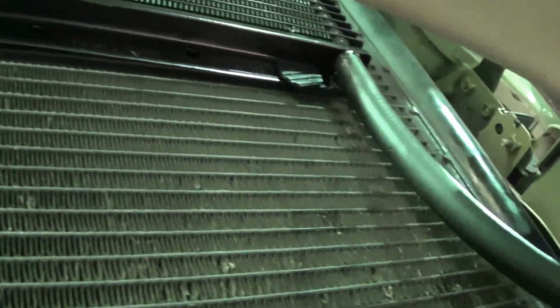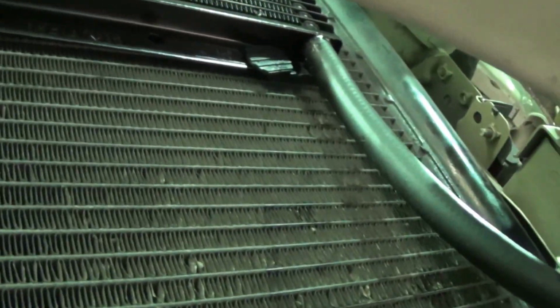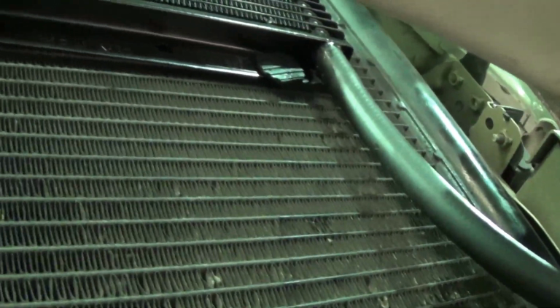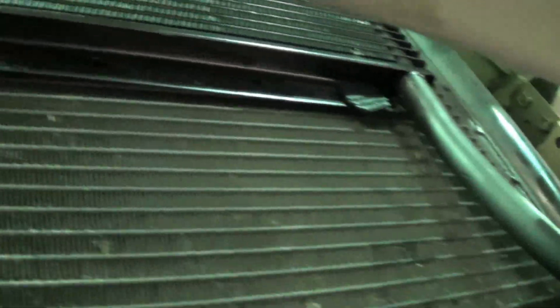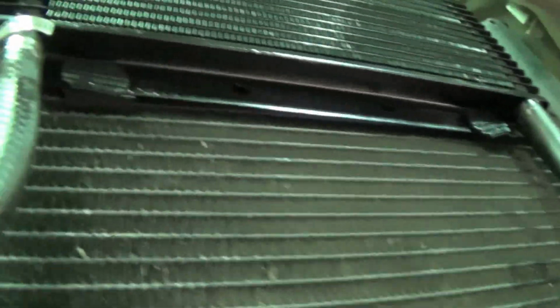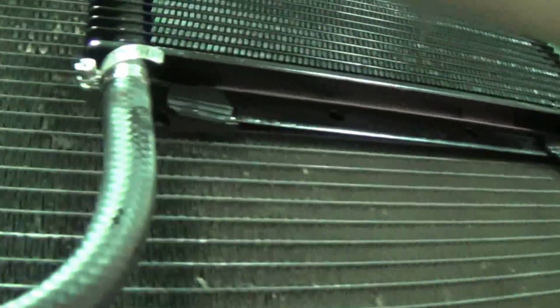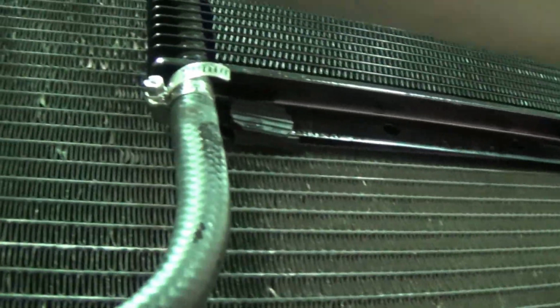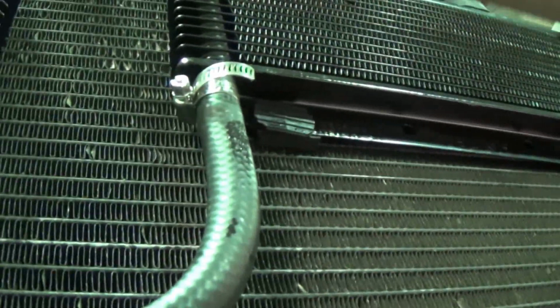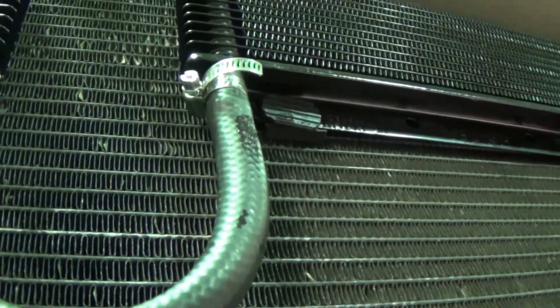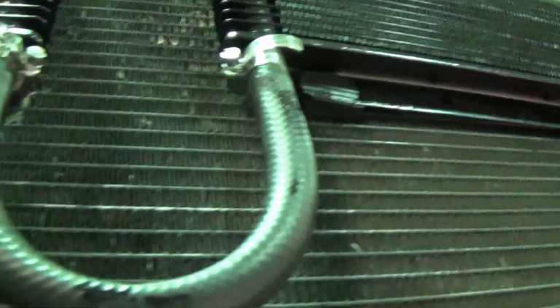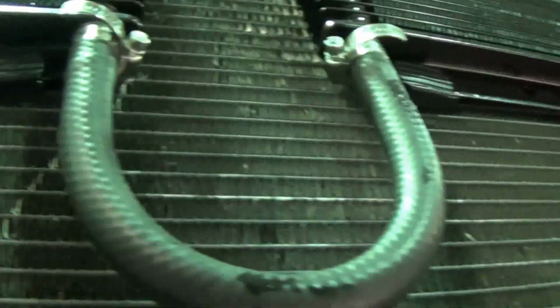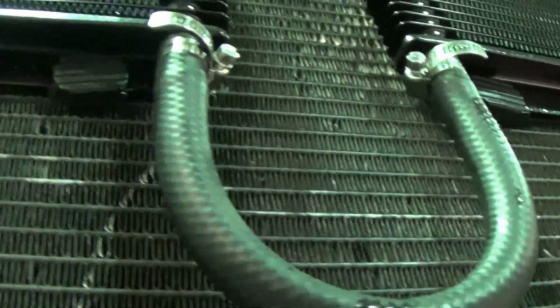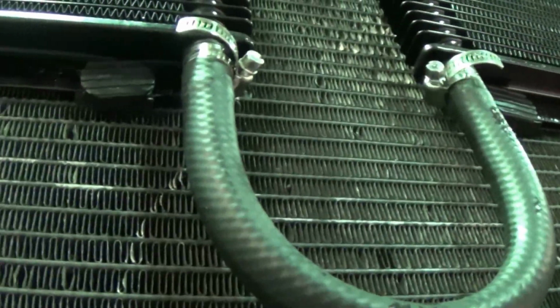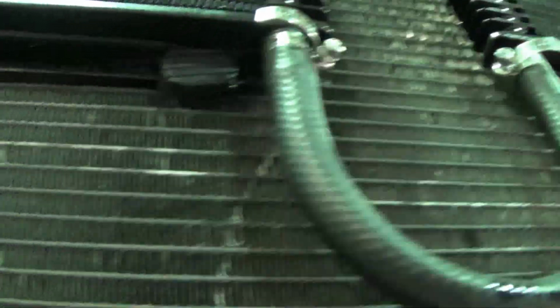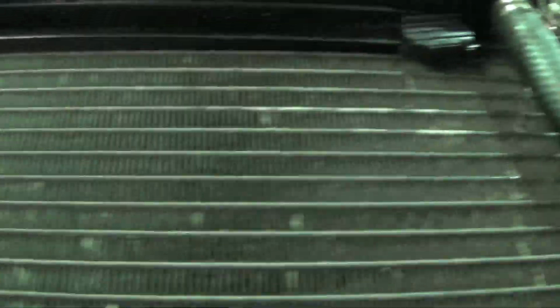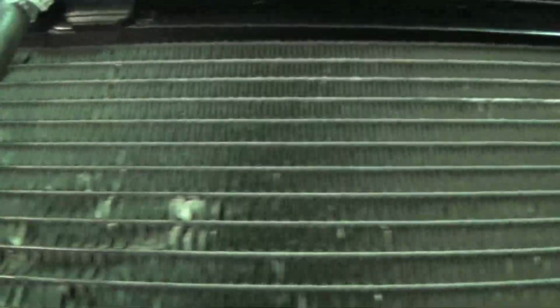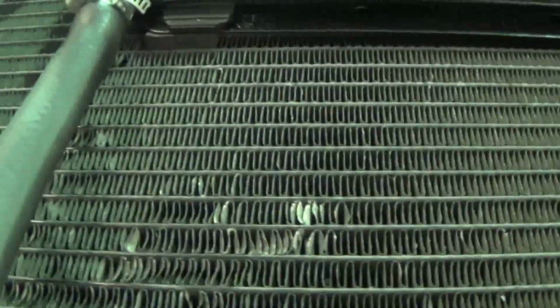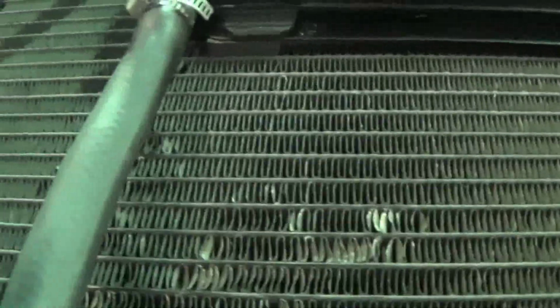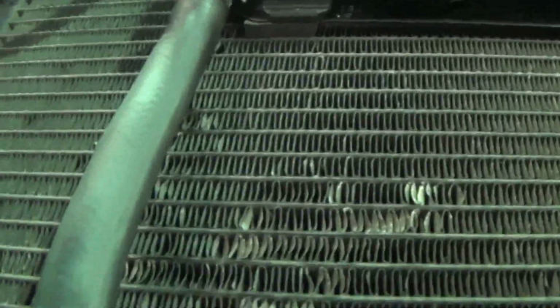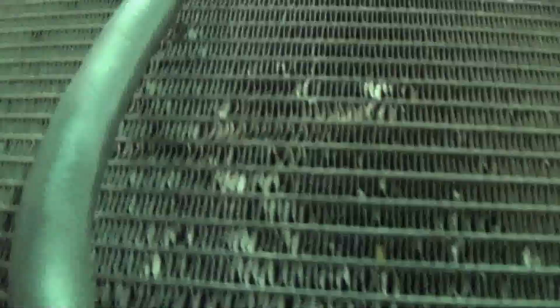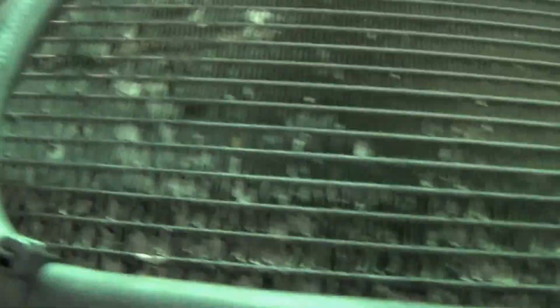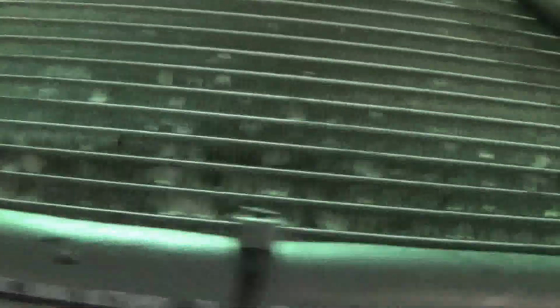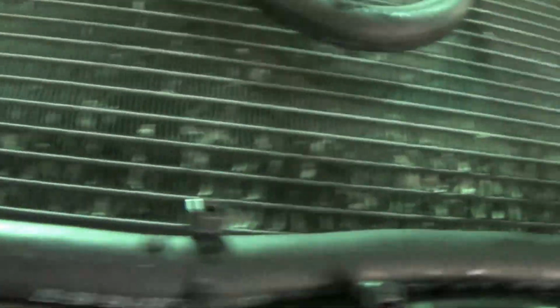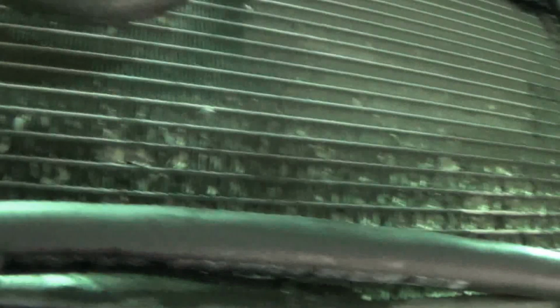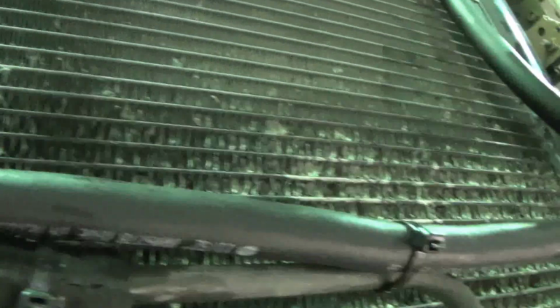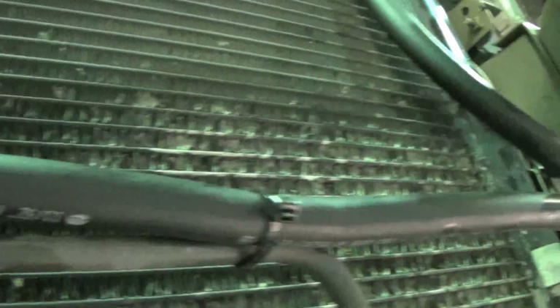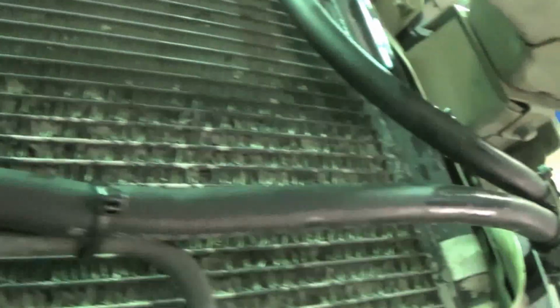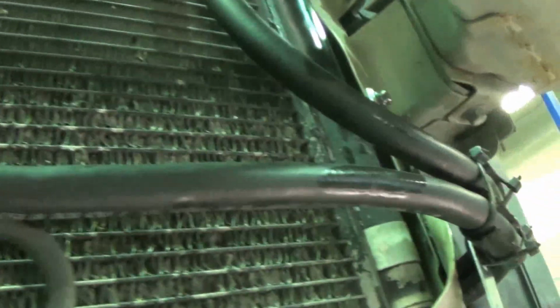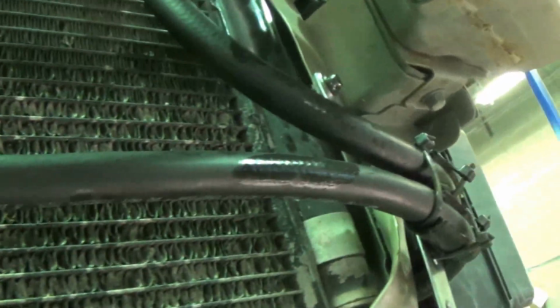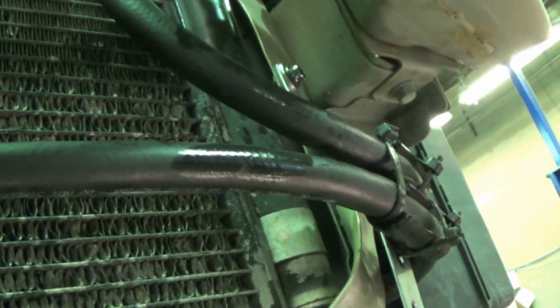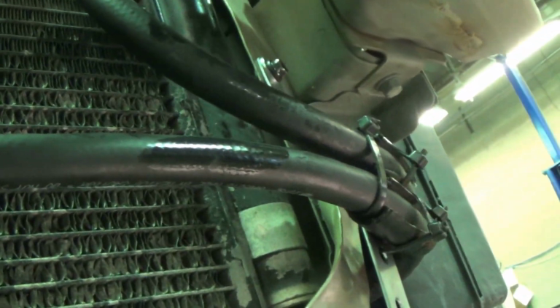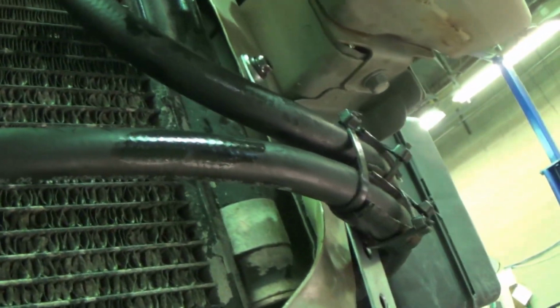Goes in that one, out of that one, back into the second cooler, out of the second cooler, back to the trans — dual cooler.